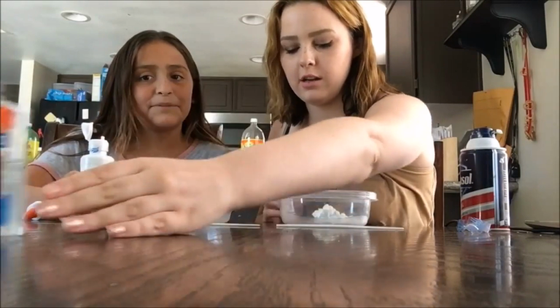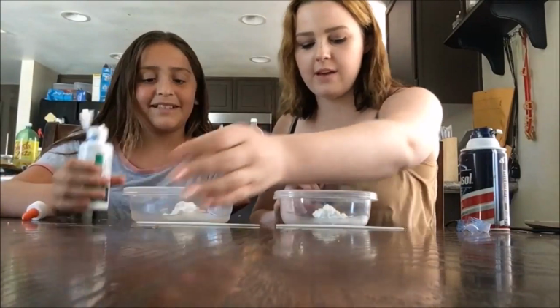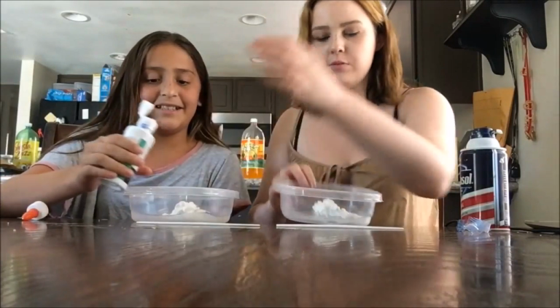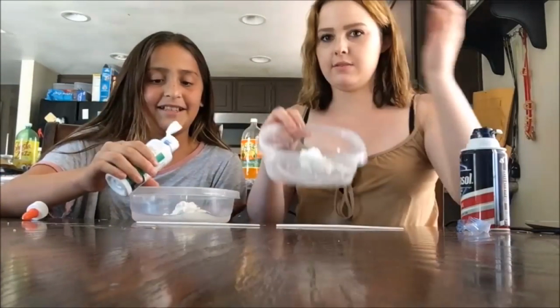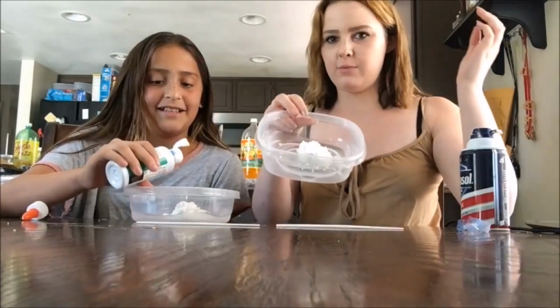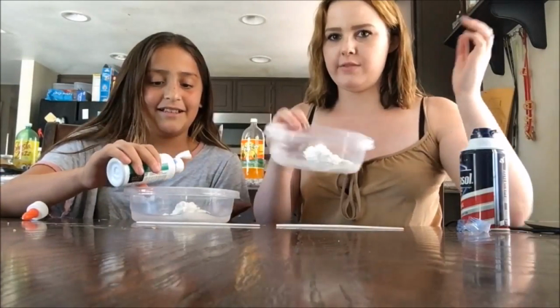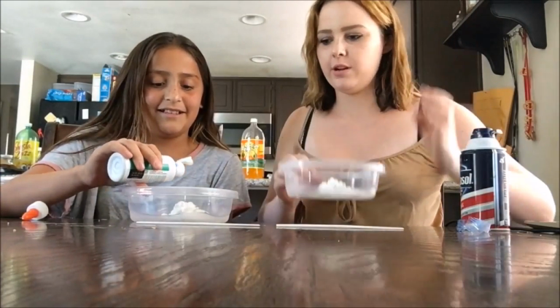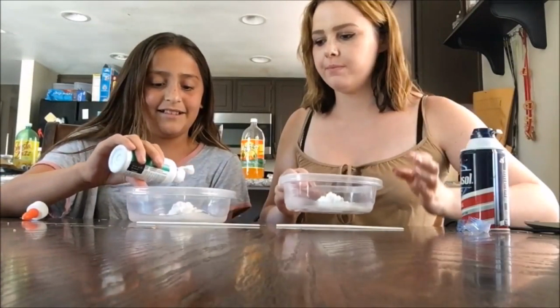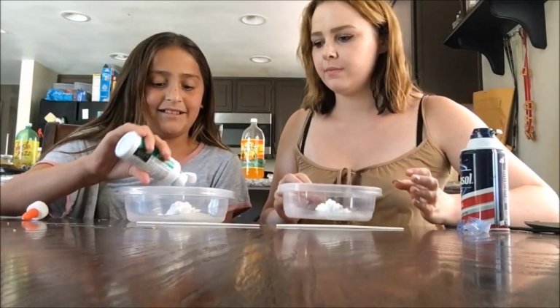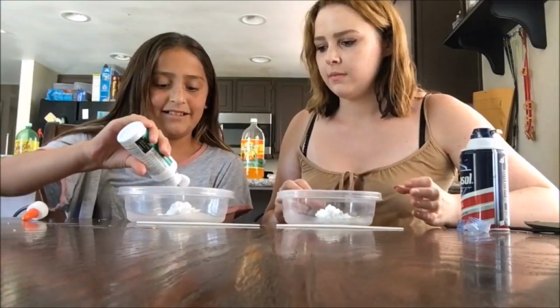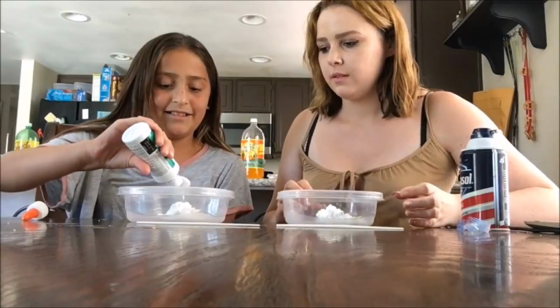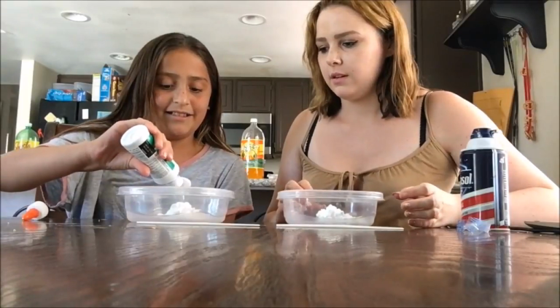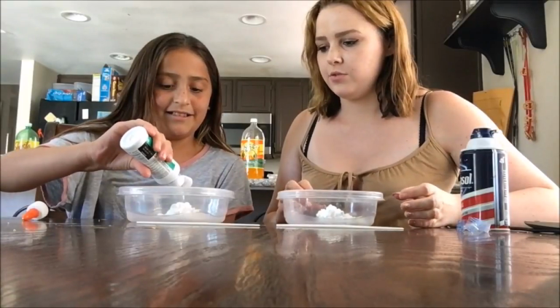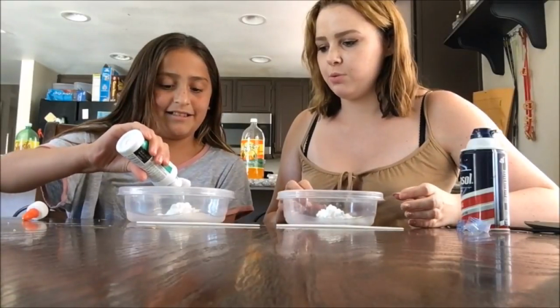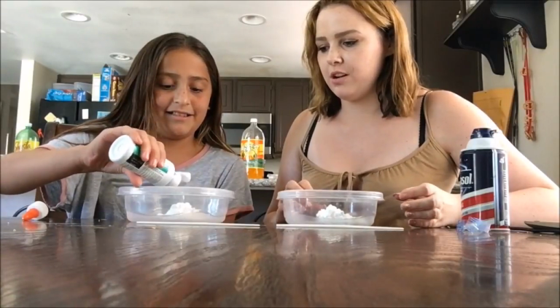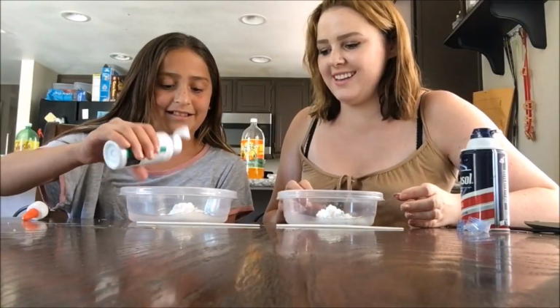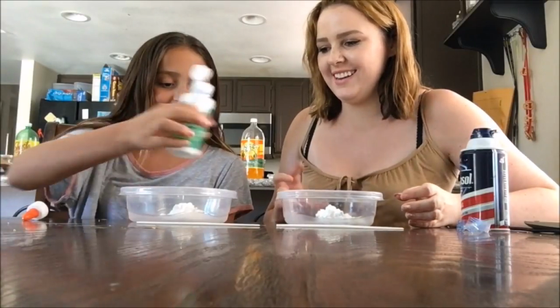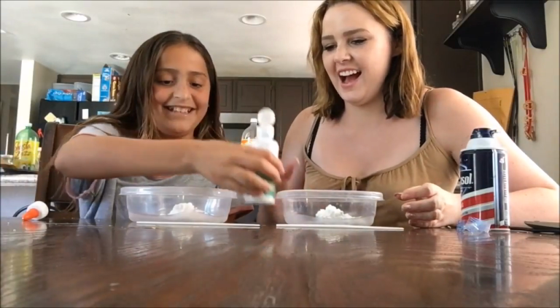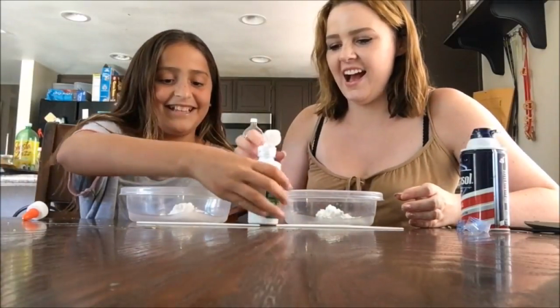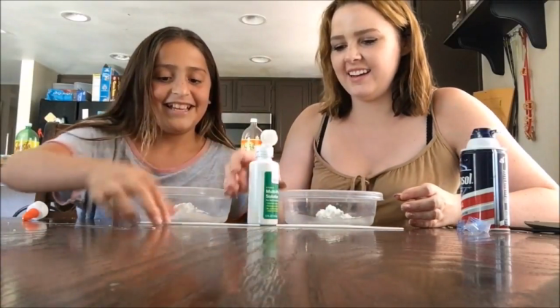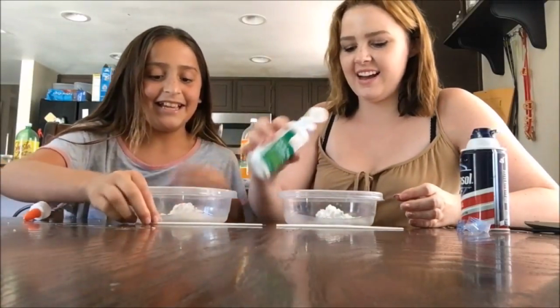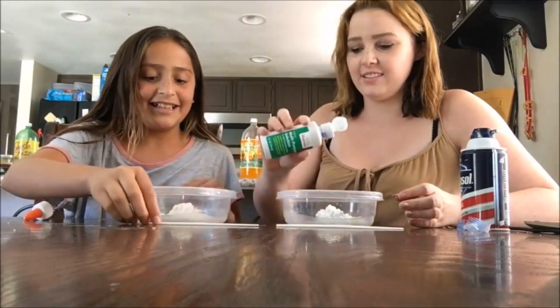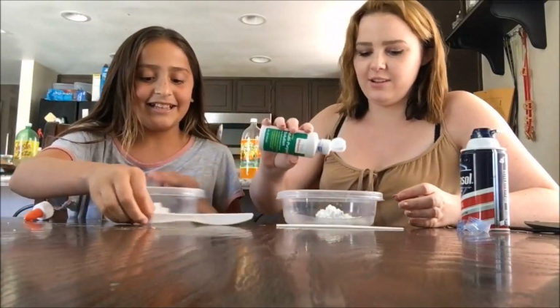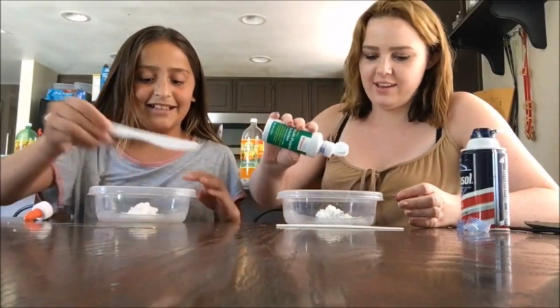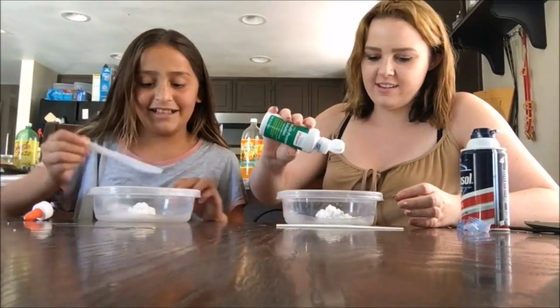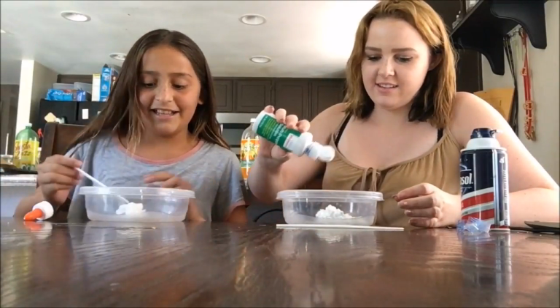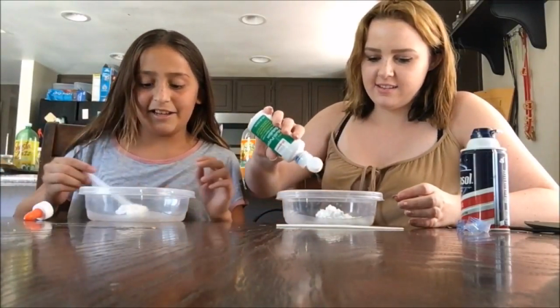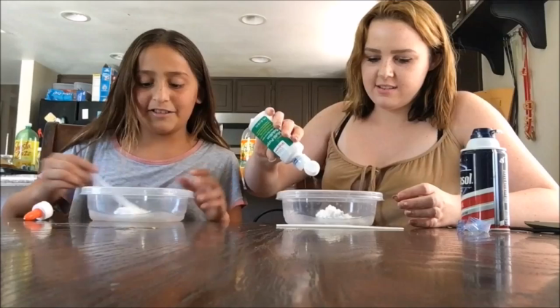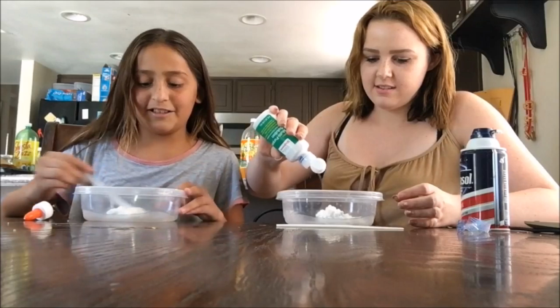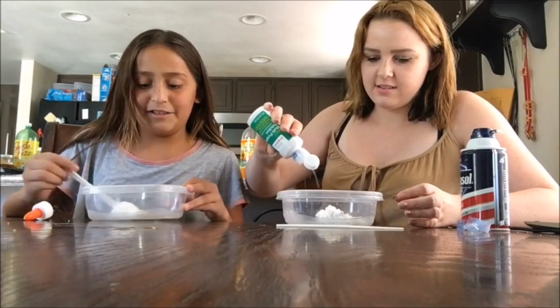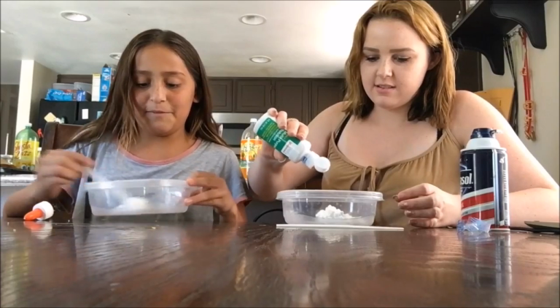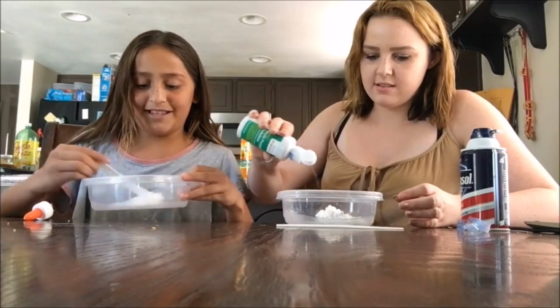As you guys can see, we're making two slimes and we used half of the Elmer's glue so far, and we haven't even used that much shaving cream. You just pour it on and start mixing.